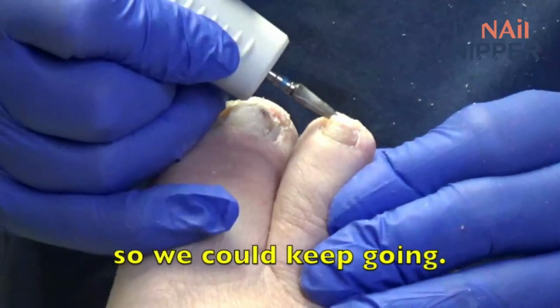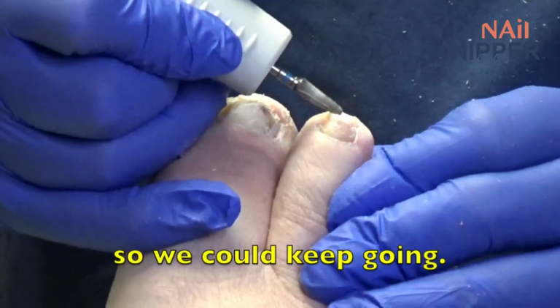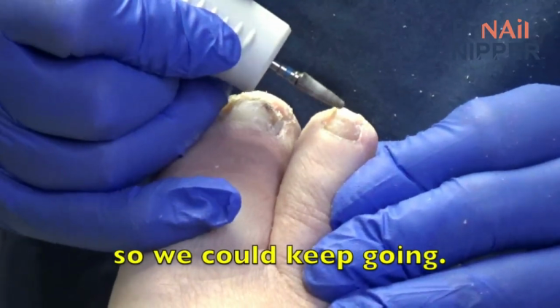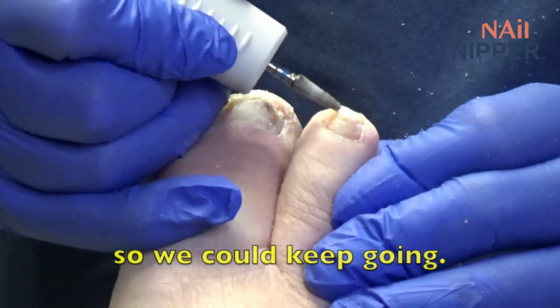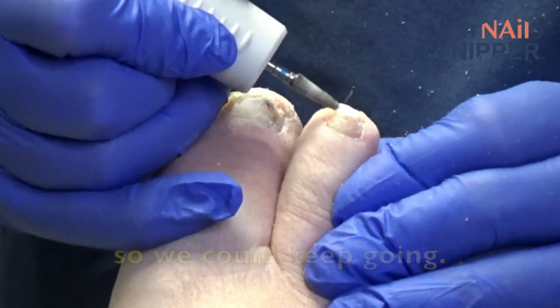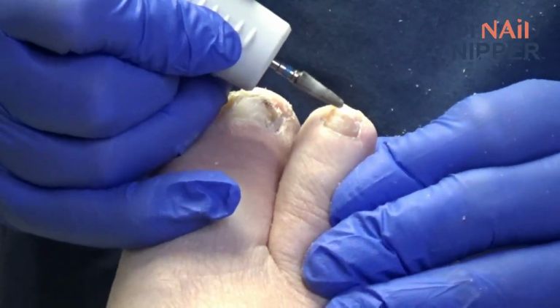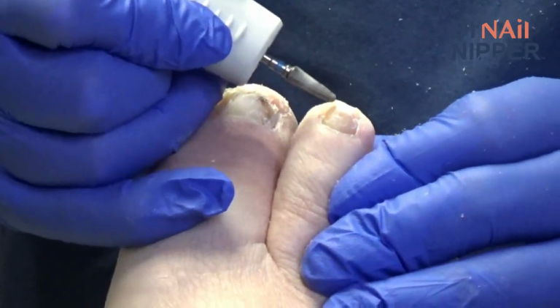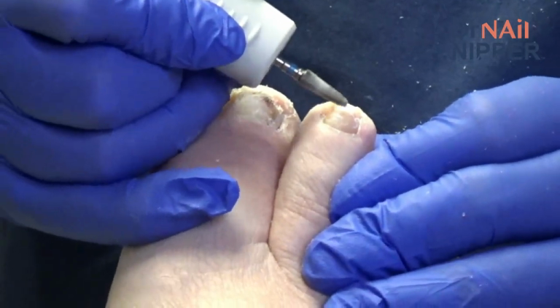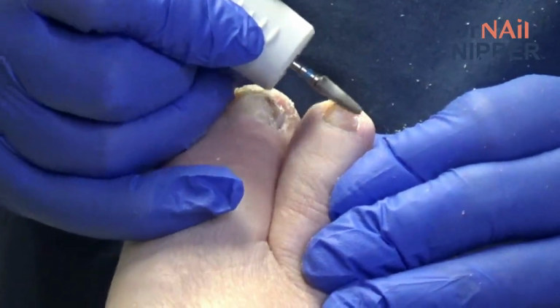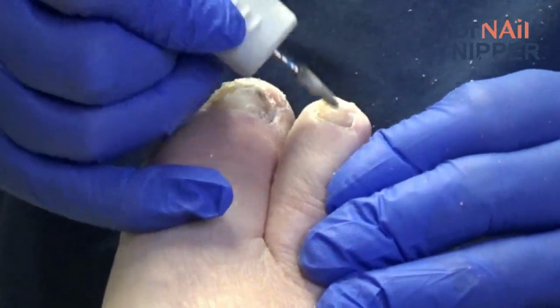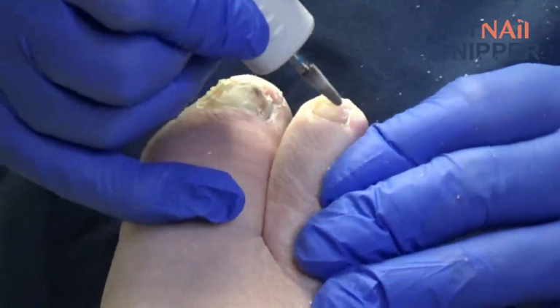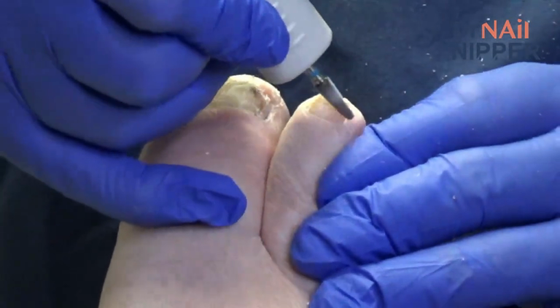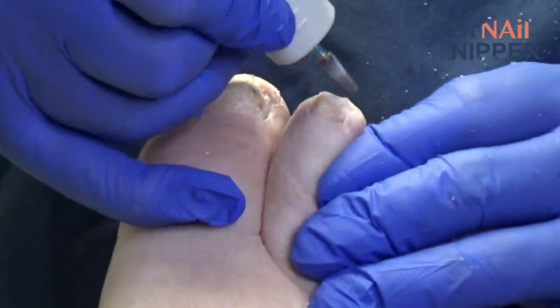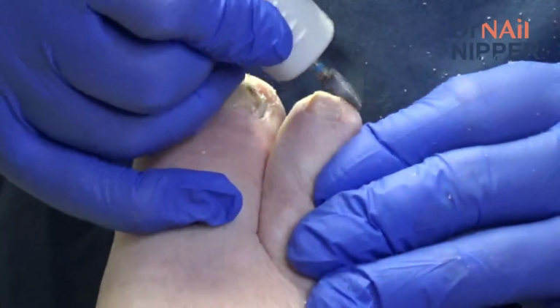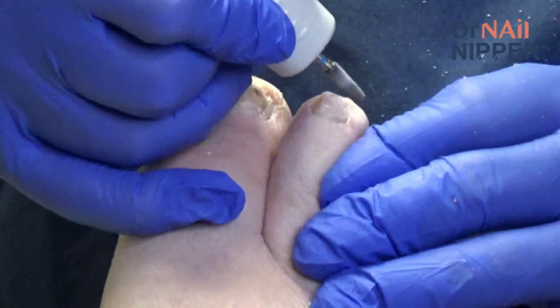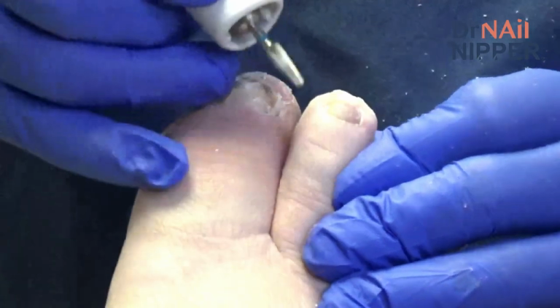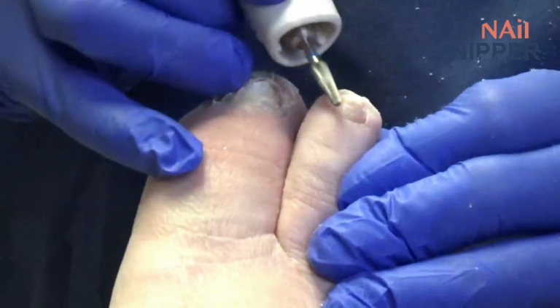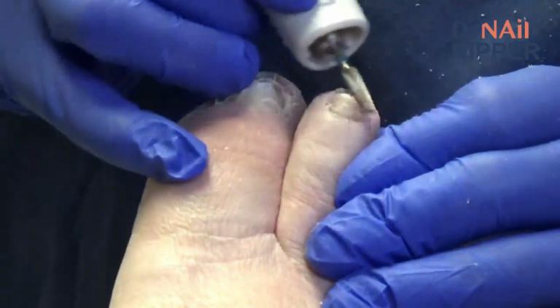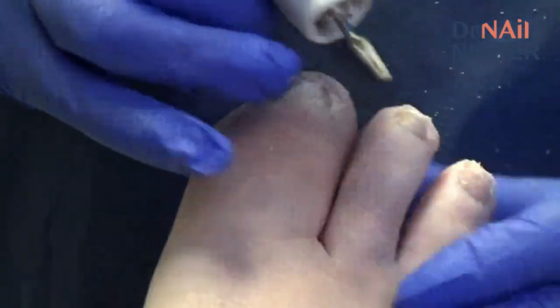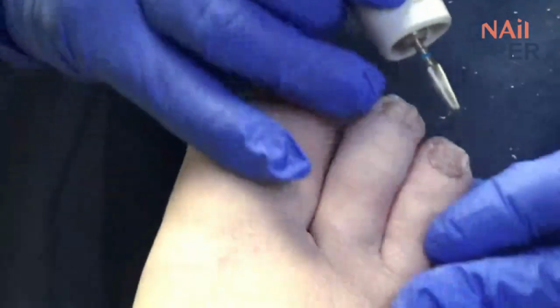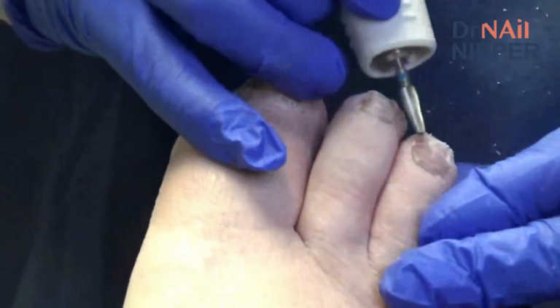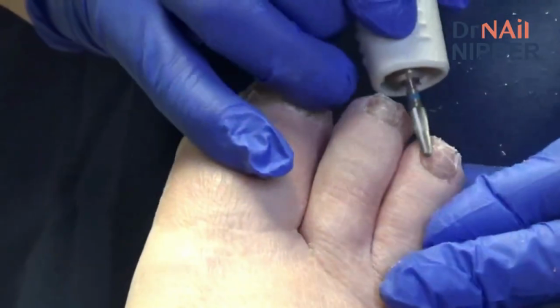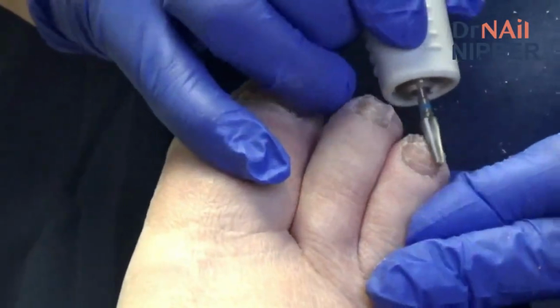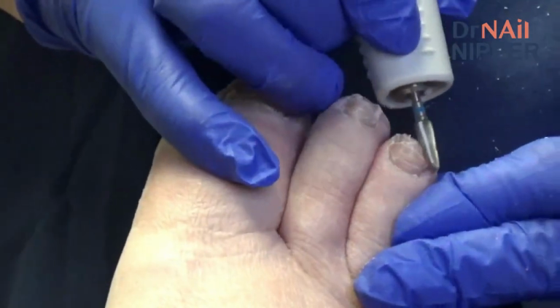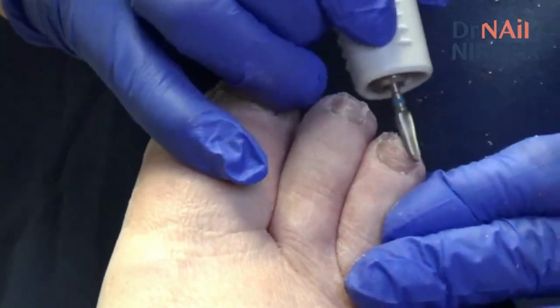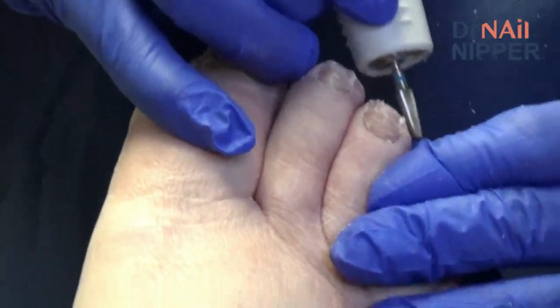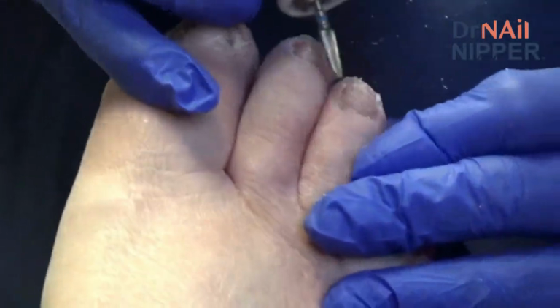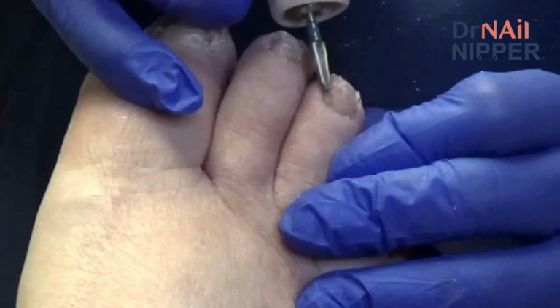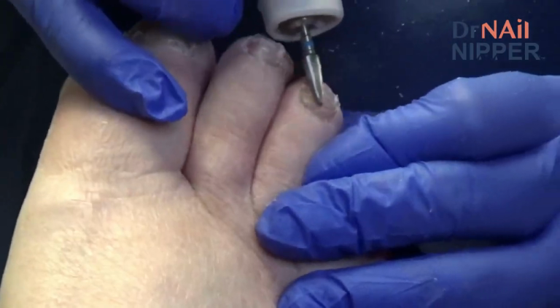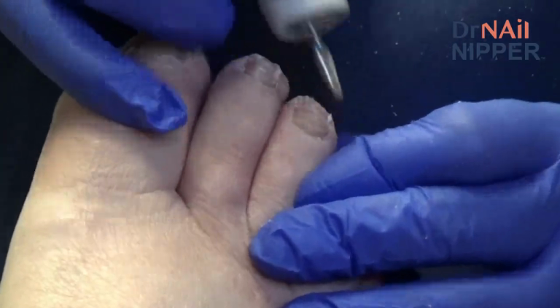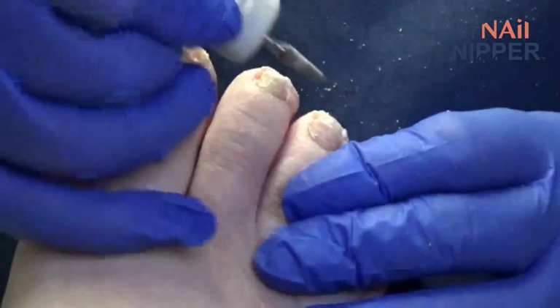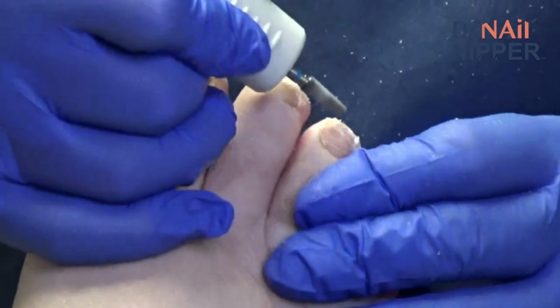Doctor apologizes for a bad experience and decides to cut the nails rather than file them, noting a partner who does it that way as well.